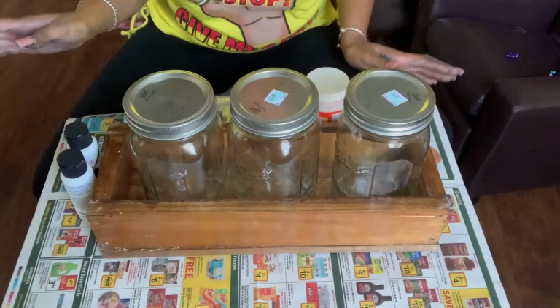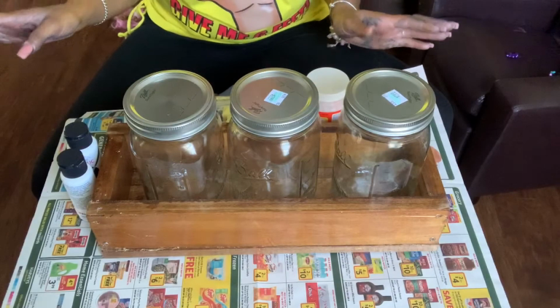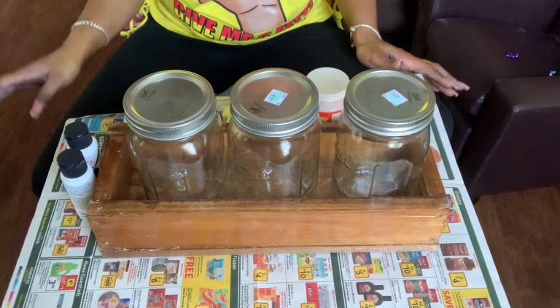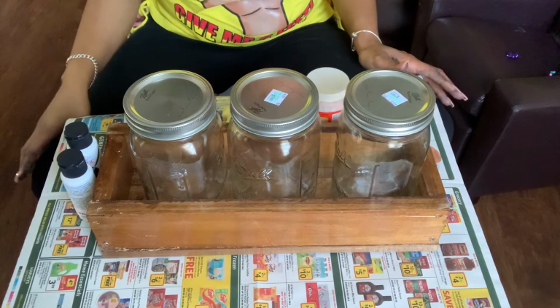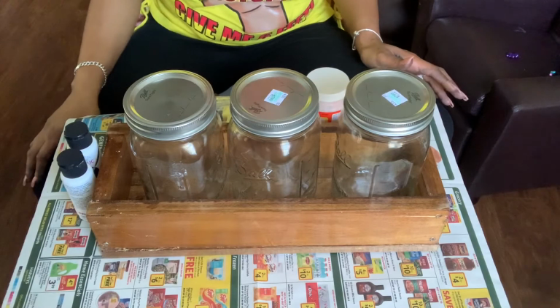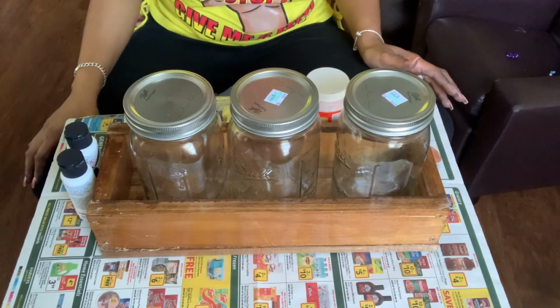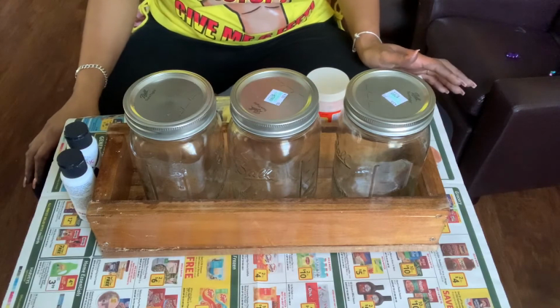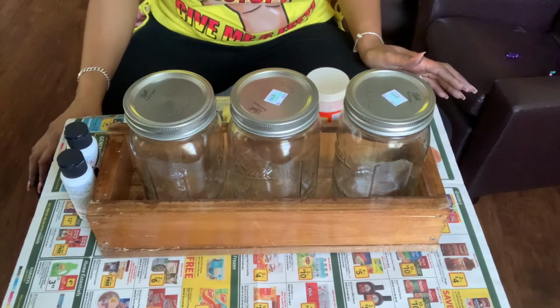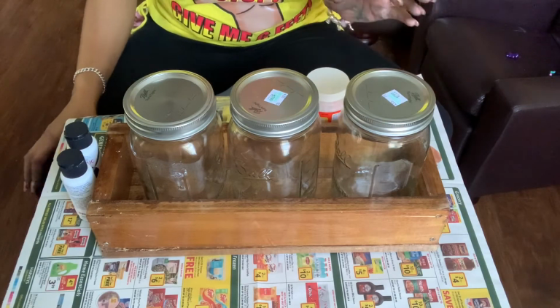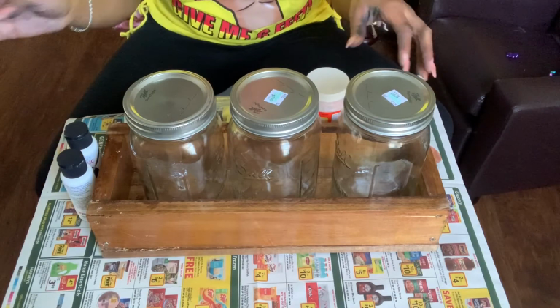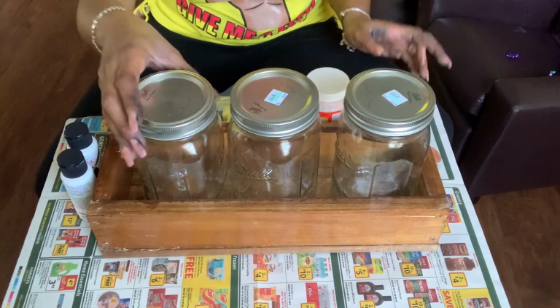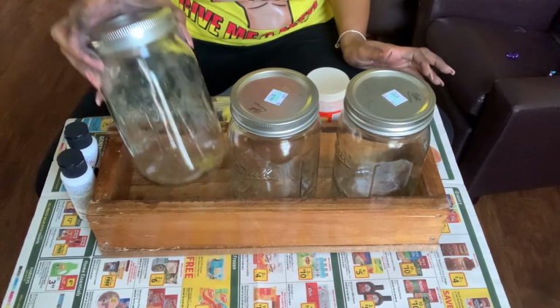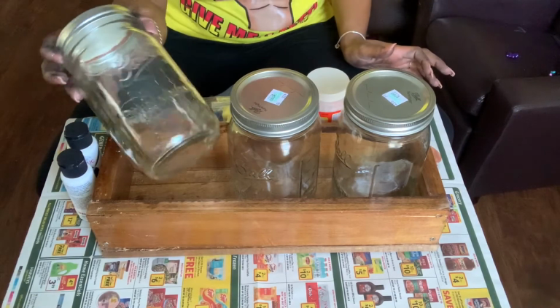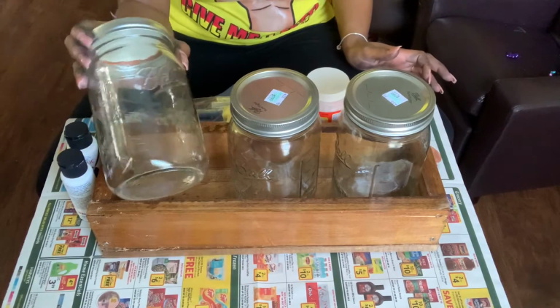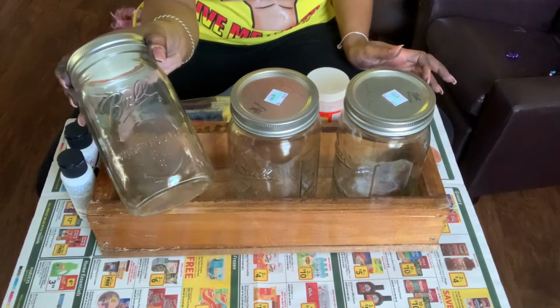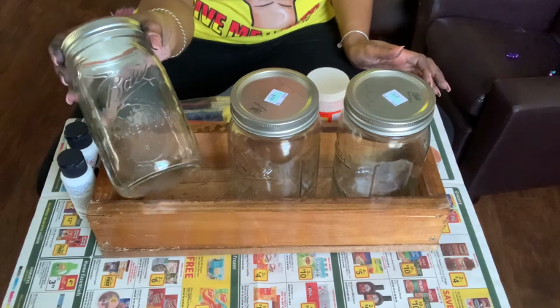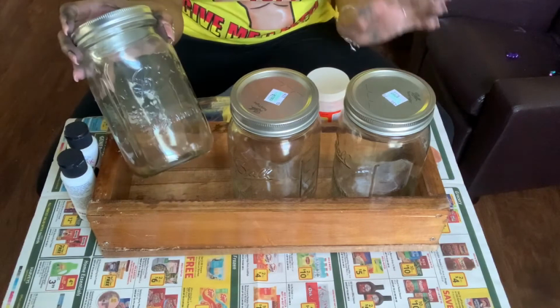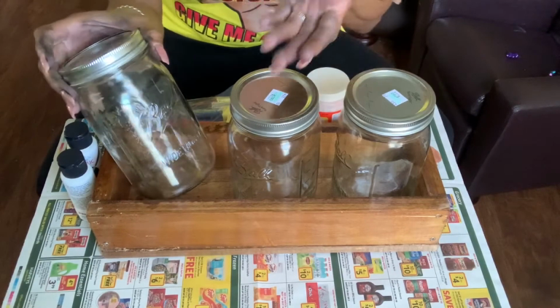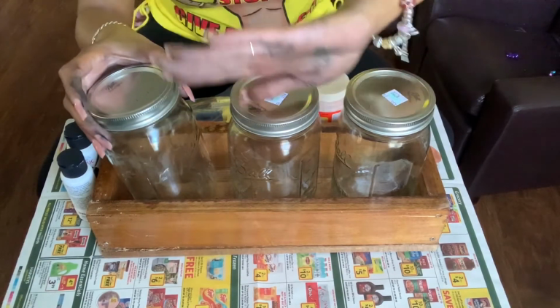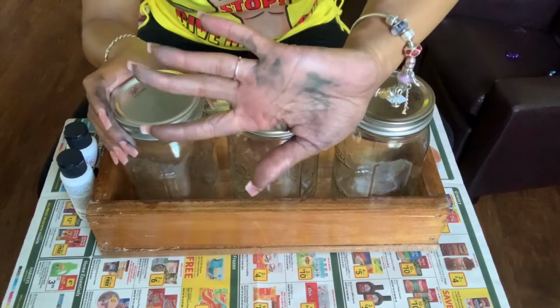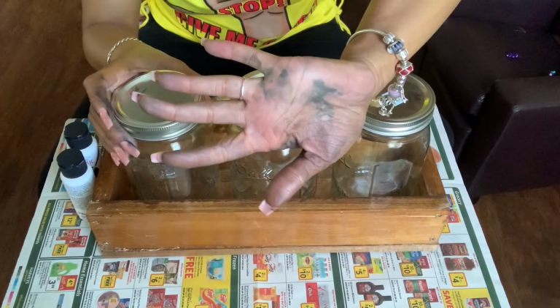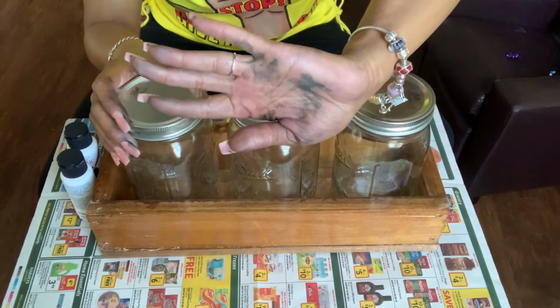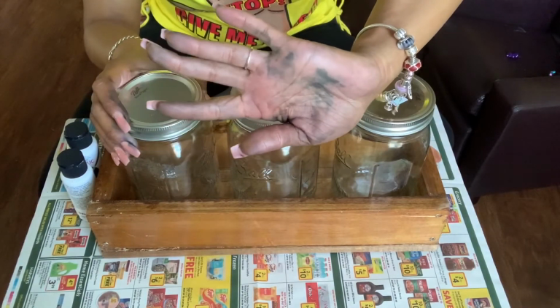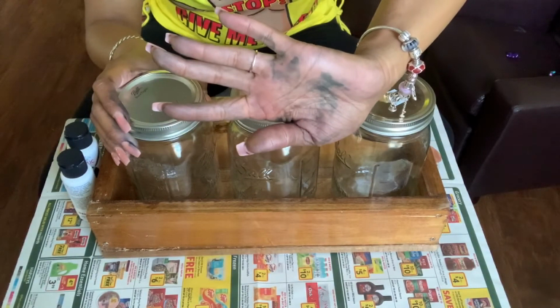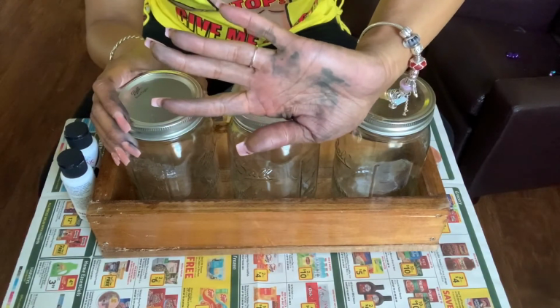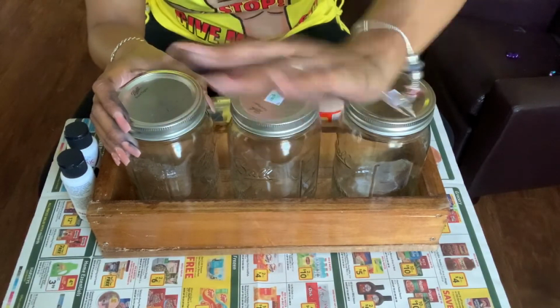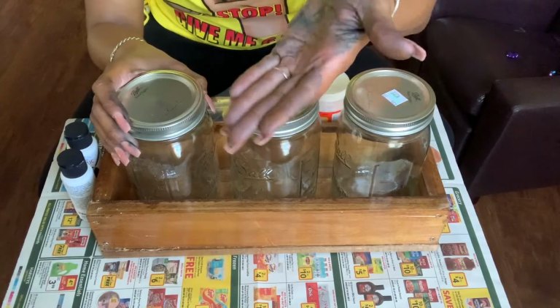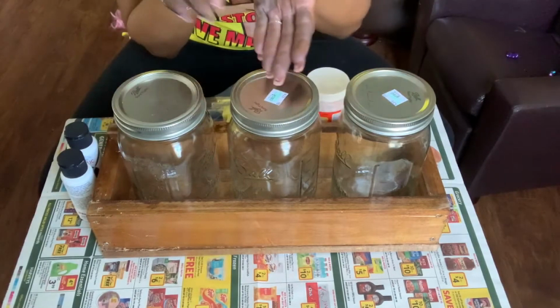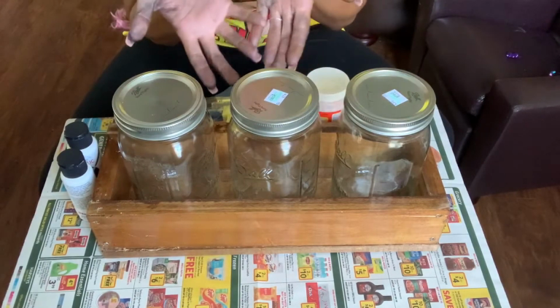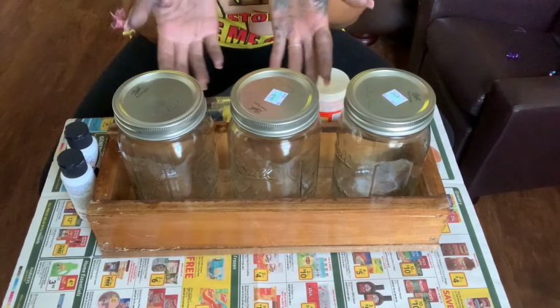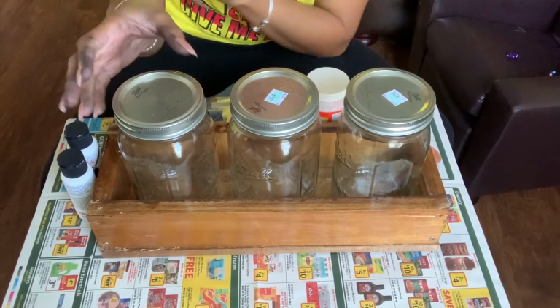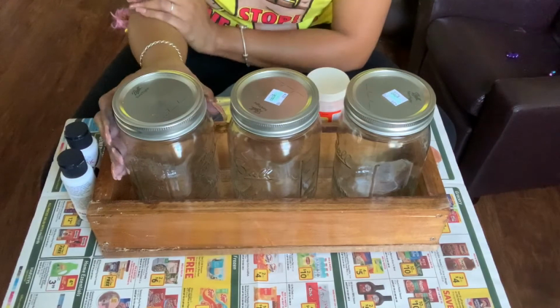All right, y'all, let's go through a quick recap of everything that you will need for this project. You will need three mason jars. I purchased these mason jars from Hobby Lobby. Excuse the black food coloring on my hand — I was doing cookies.